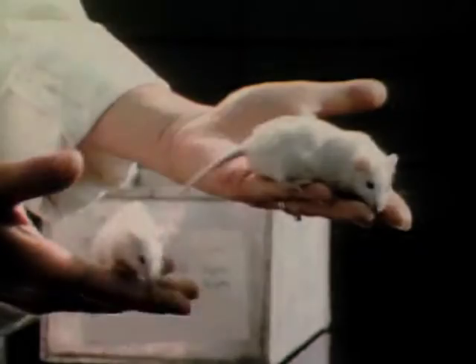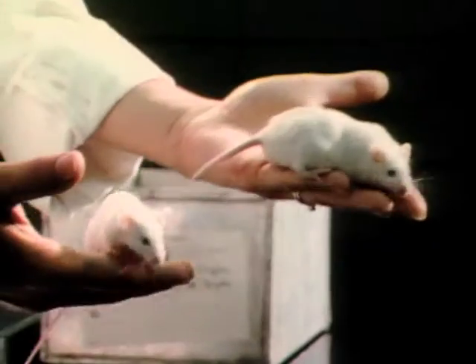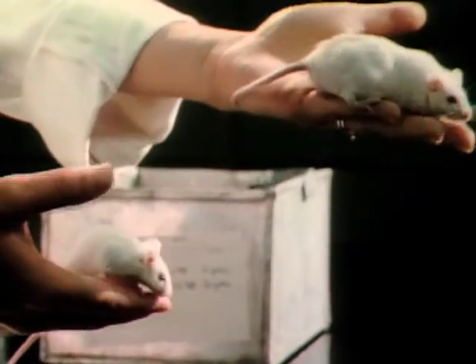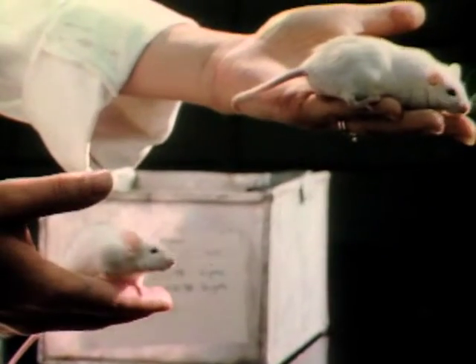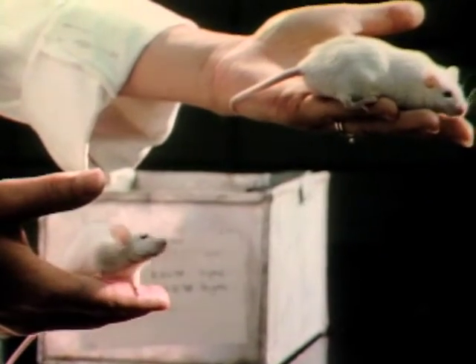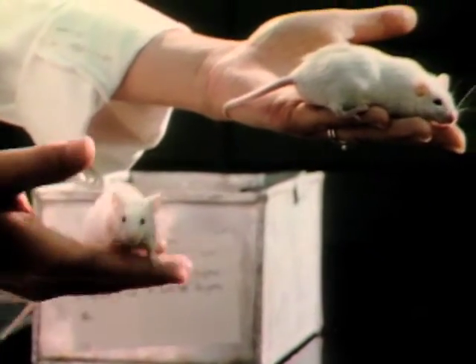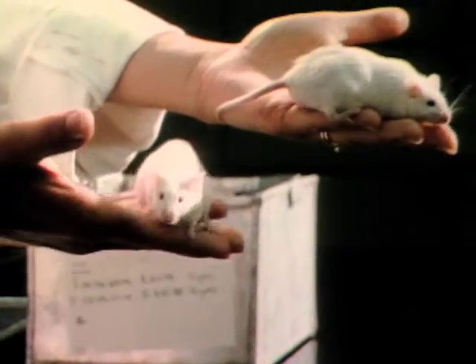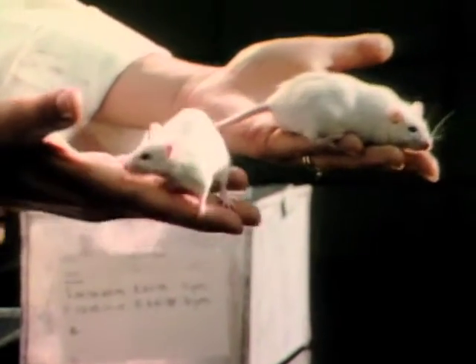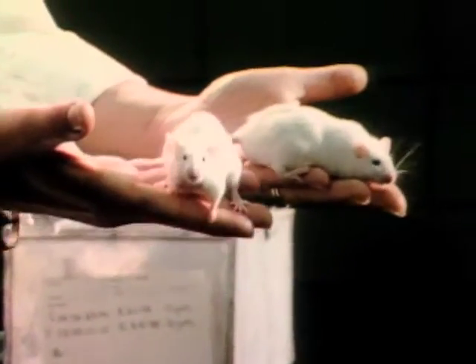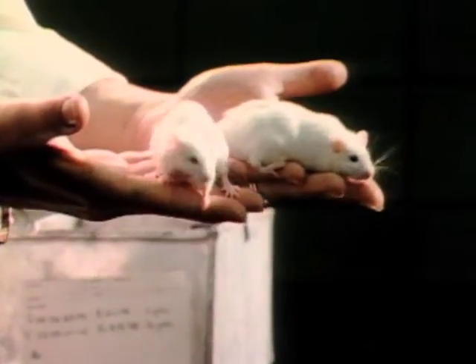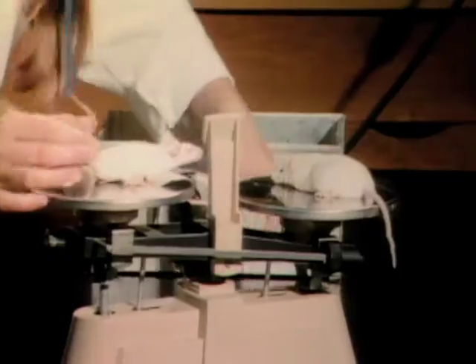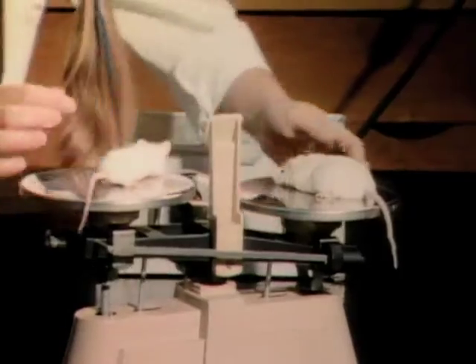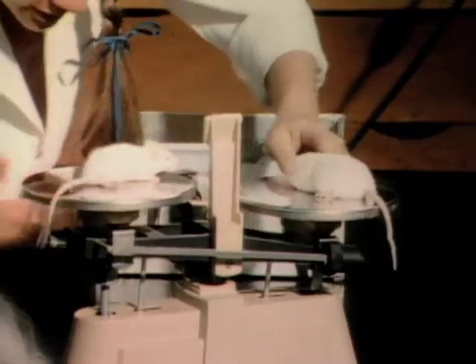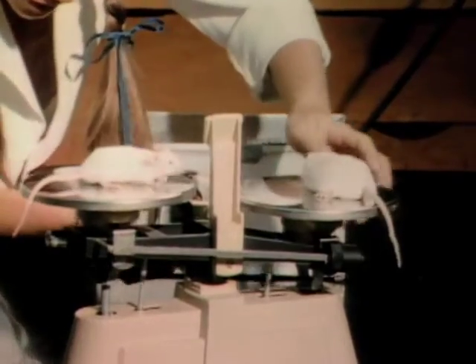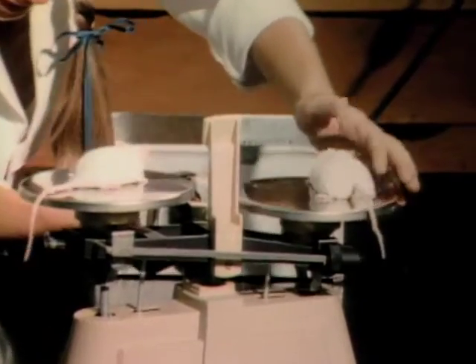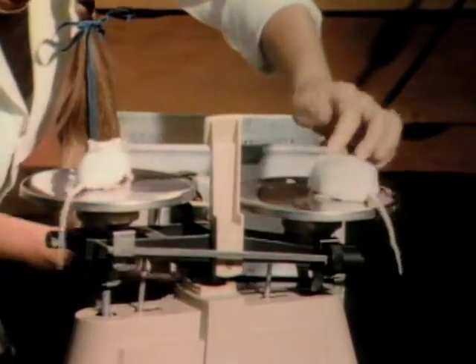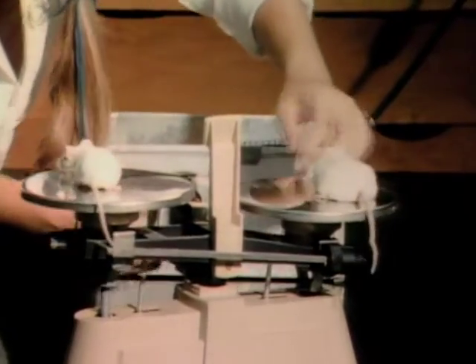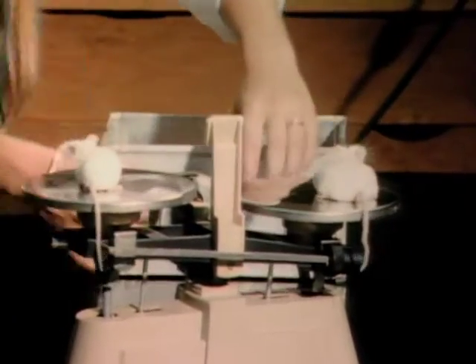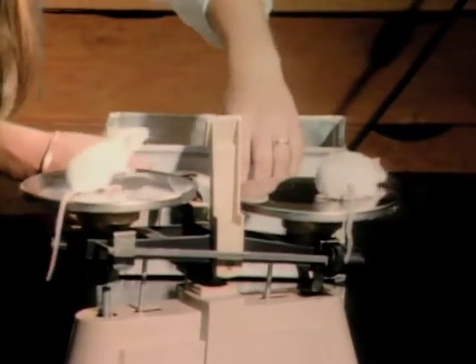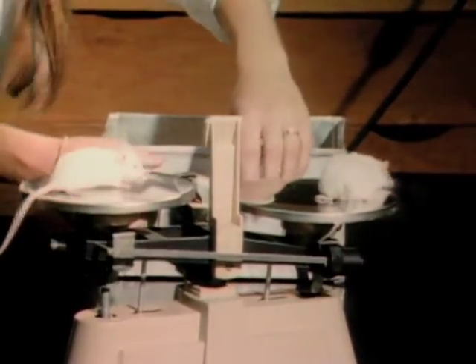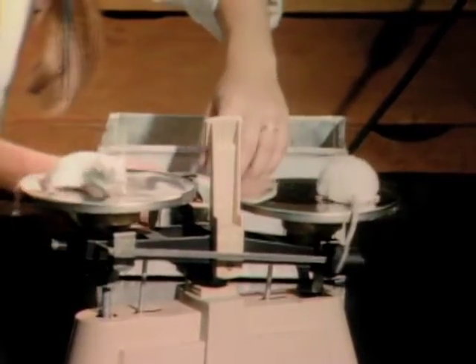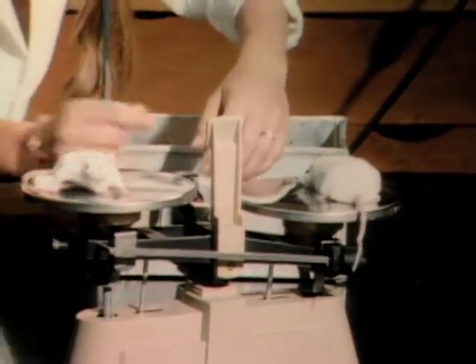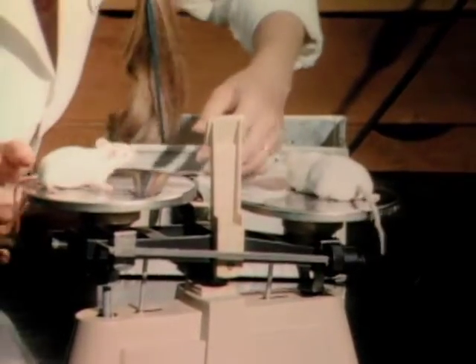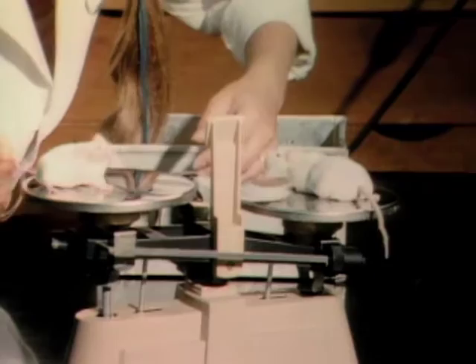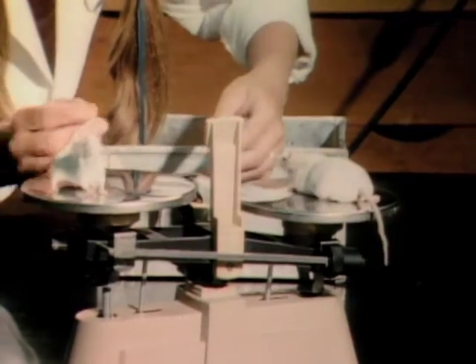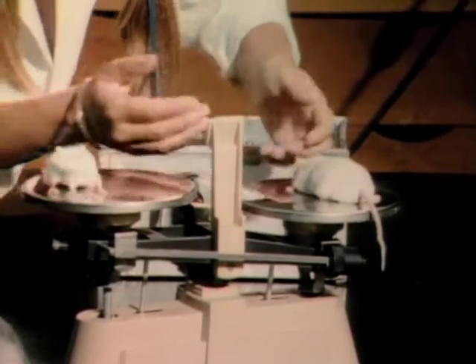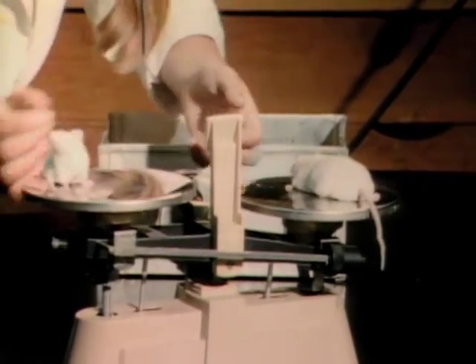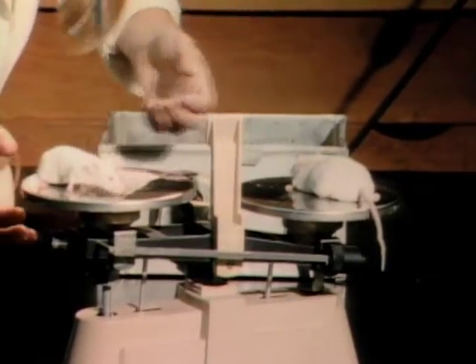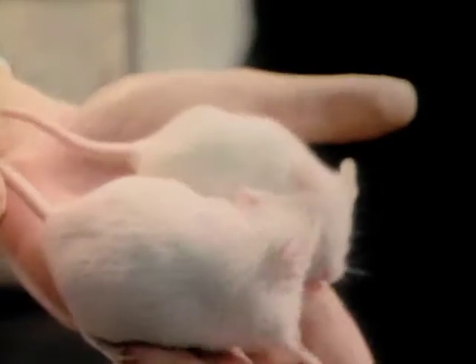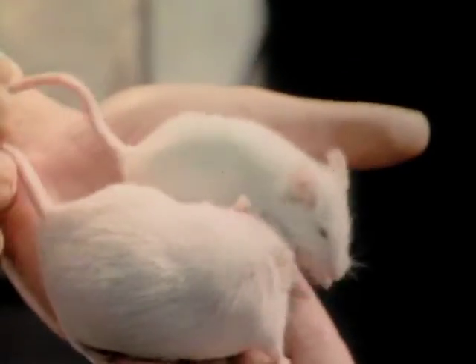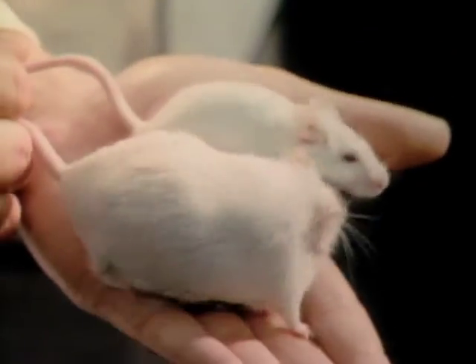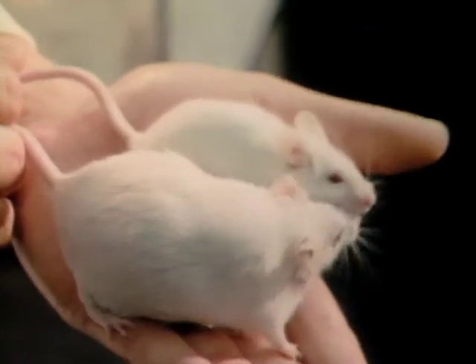Mice and rats are used by scientists as test animals because they can be a substitute for people in many different kinds of experiments. They're also small, easy to breed, raise, test, and feed.